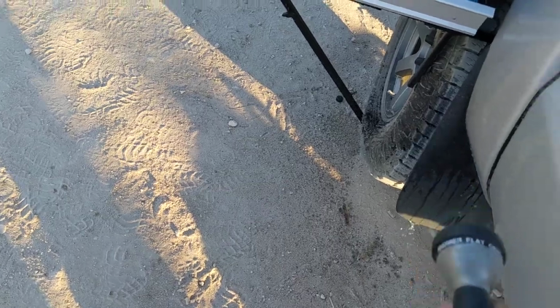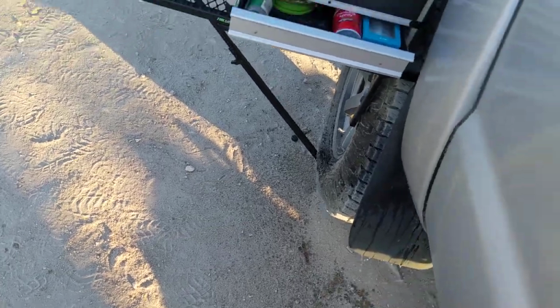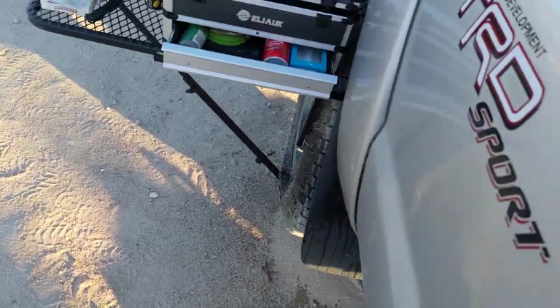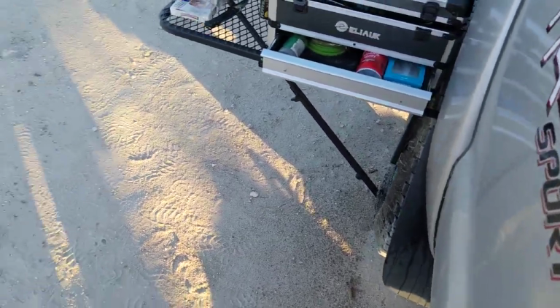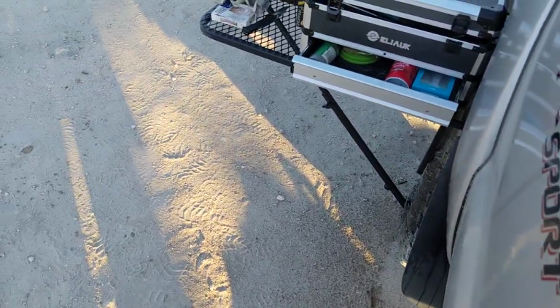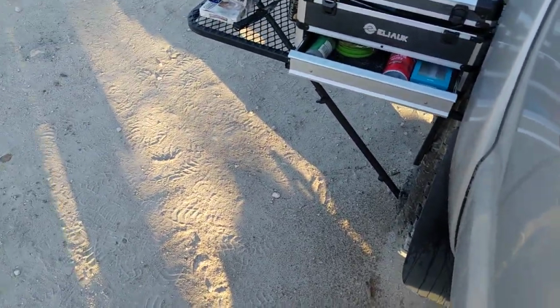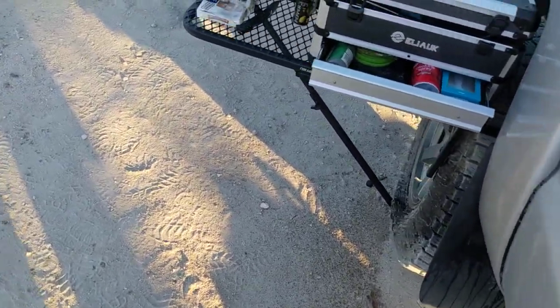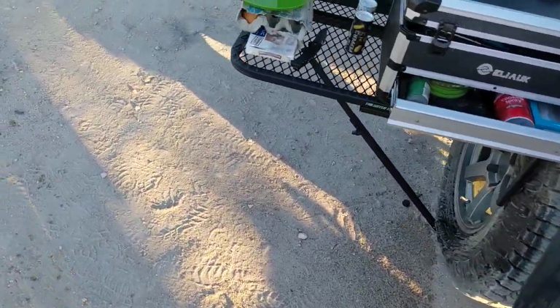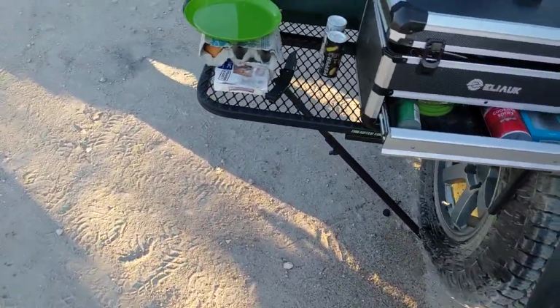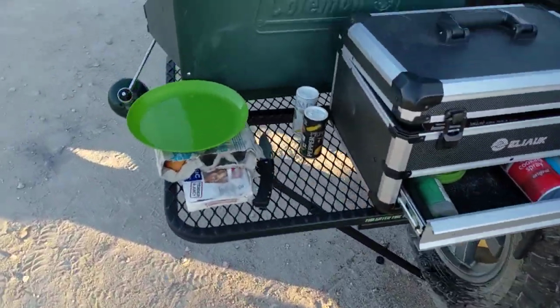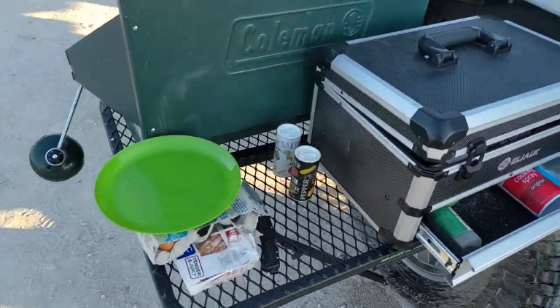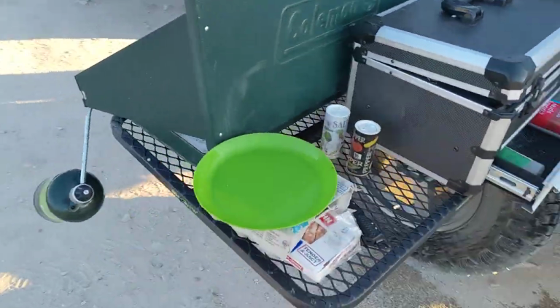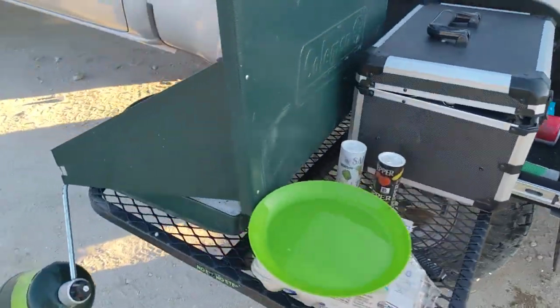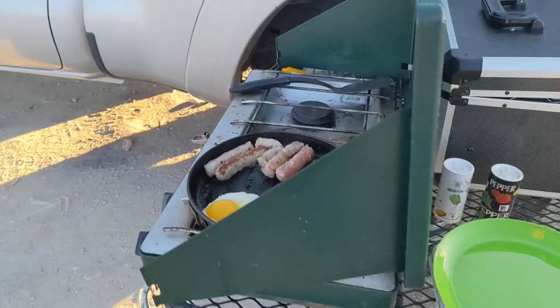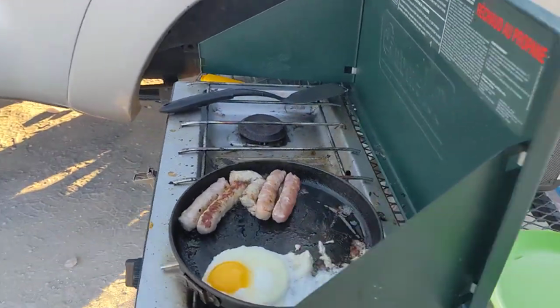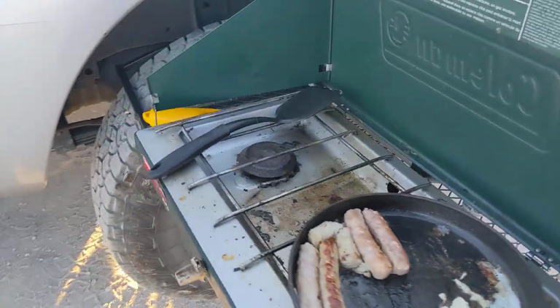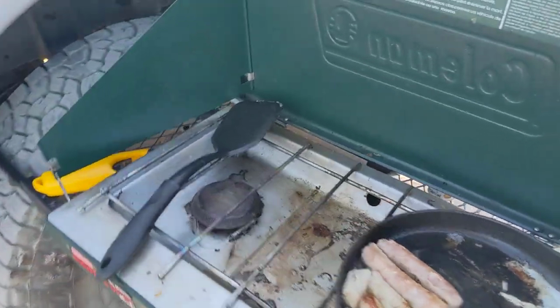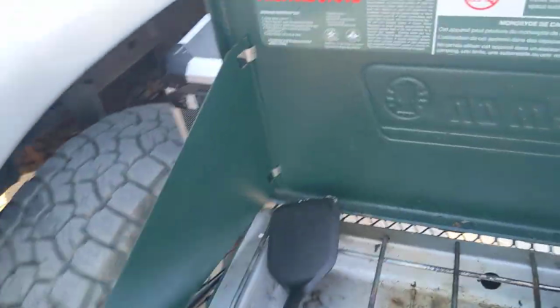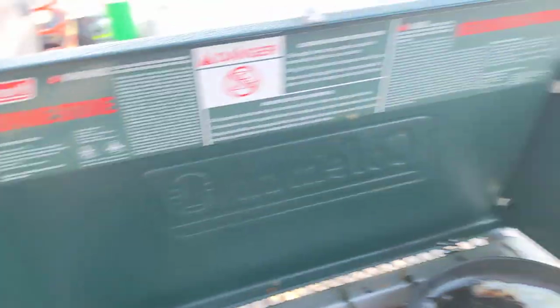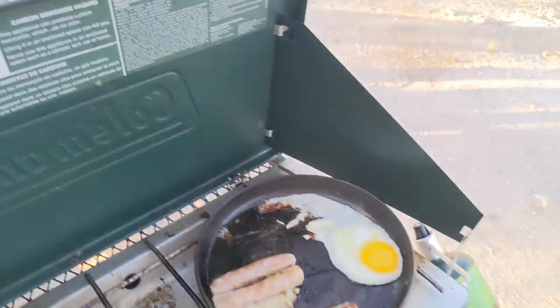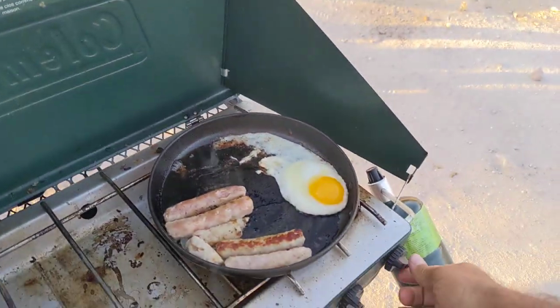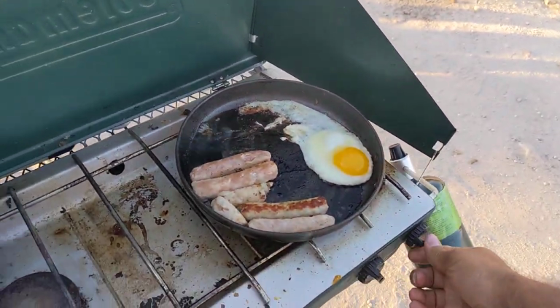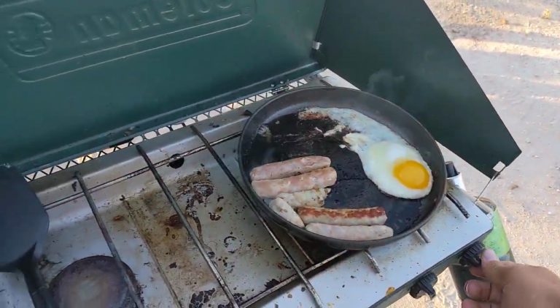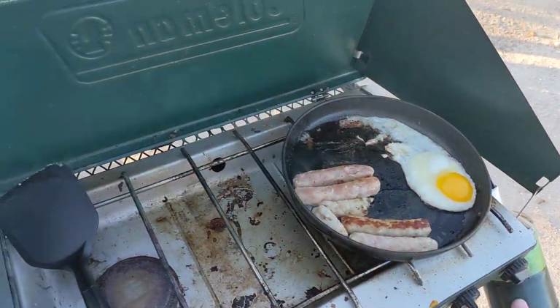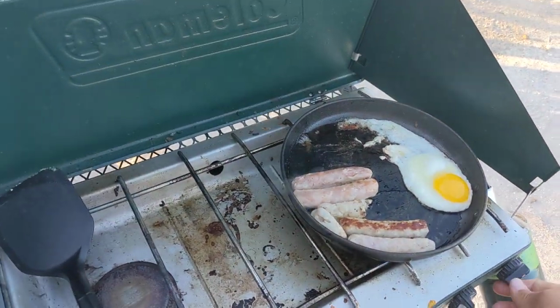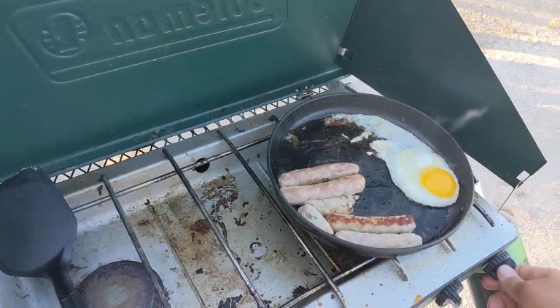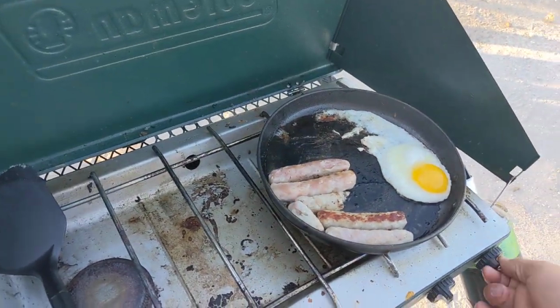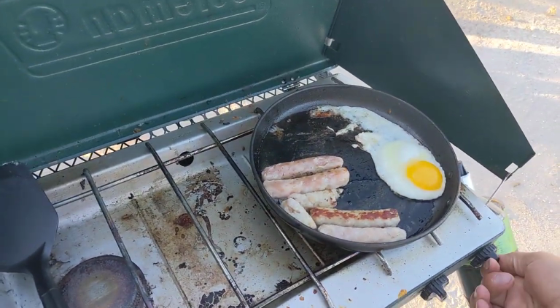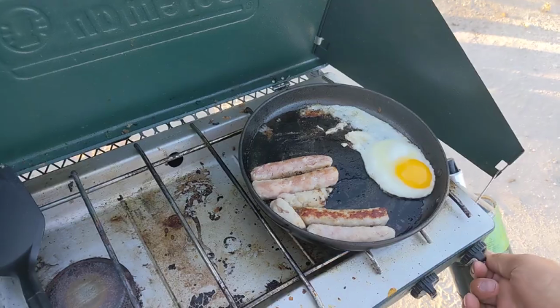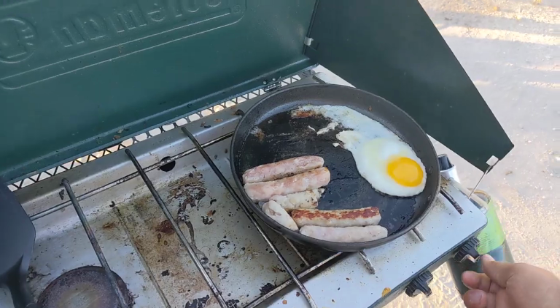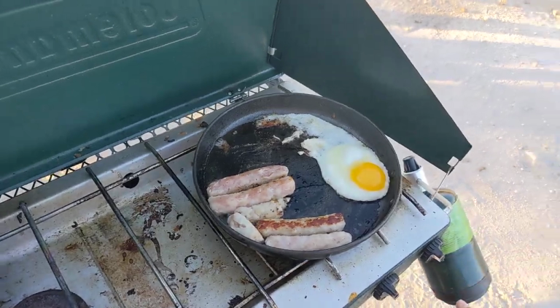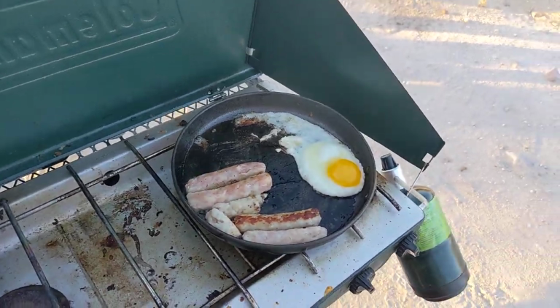Looks pretty good. That's our cooking setup. It's looking pretty good too. Lower the heat a little bit.